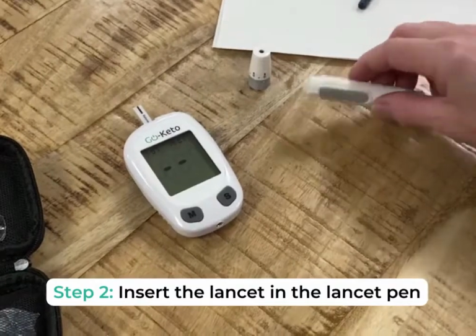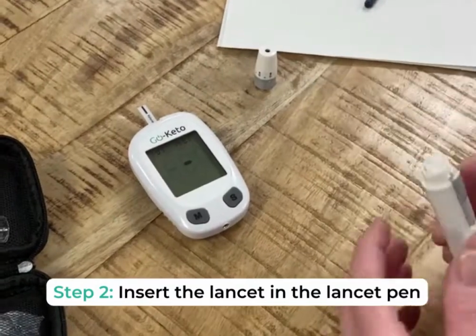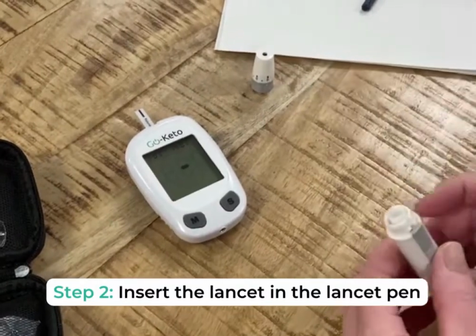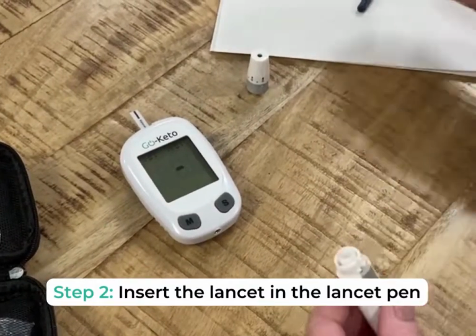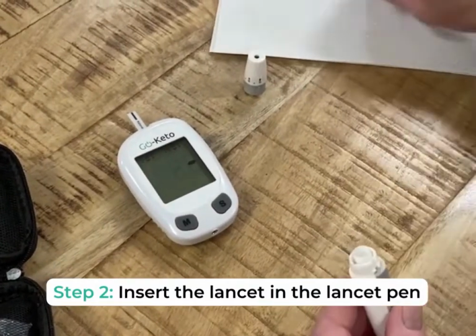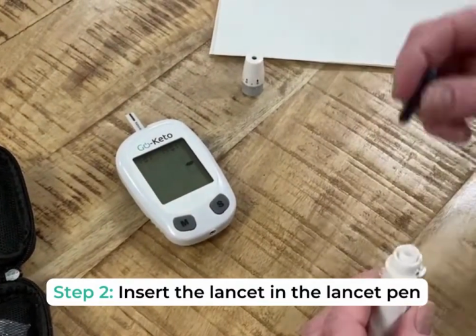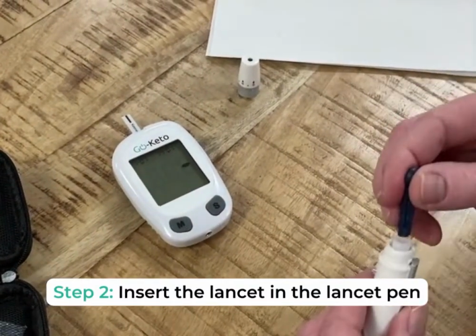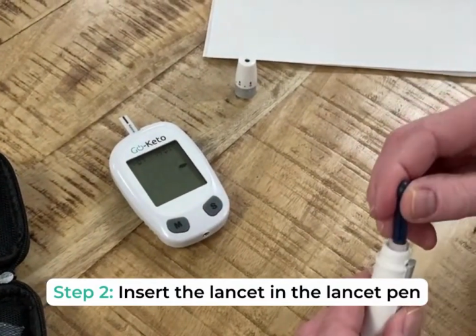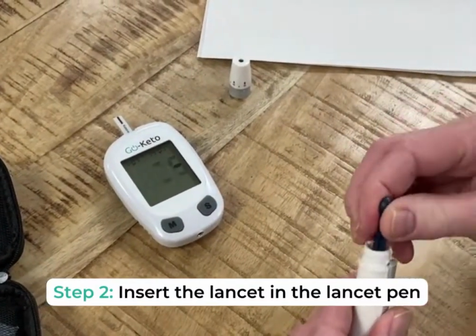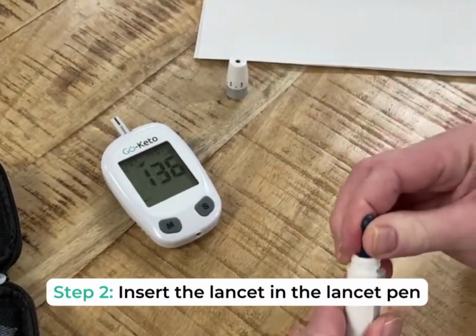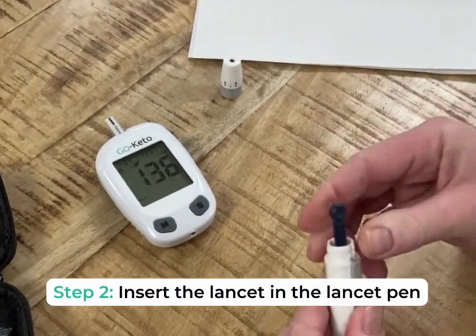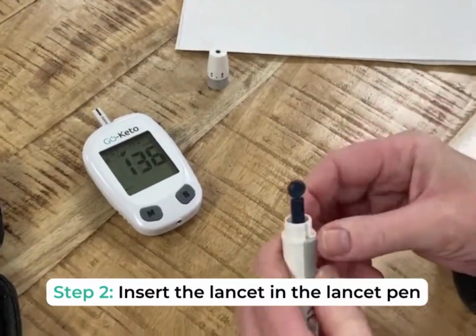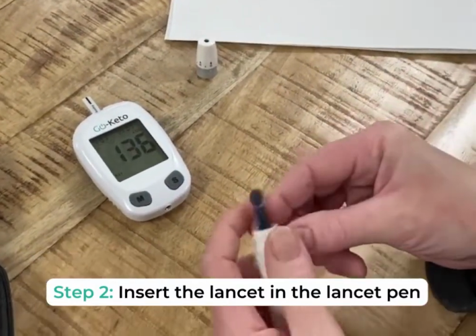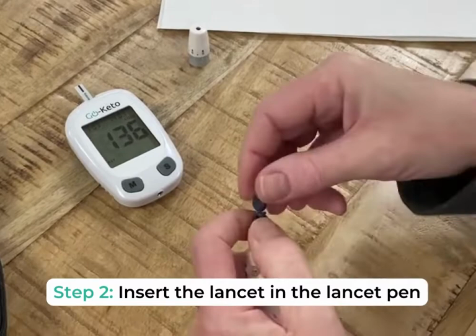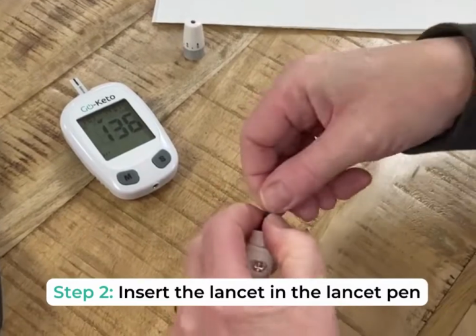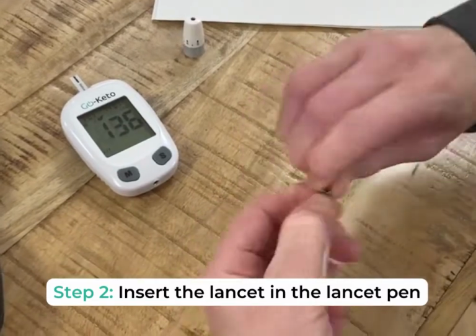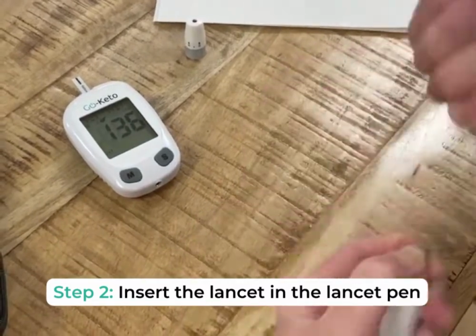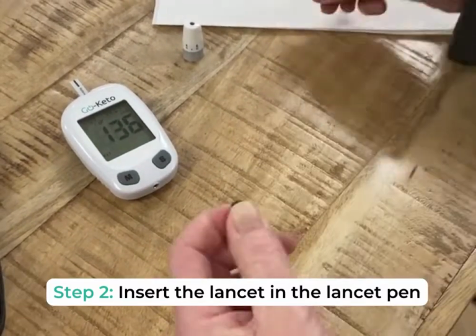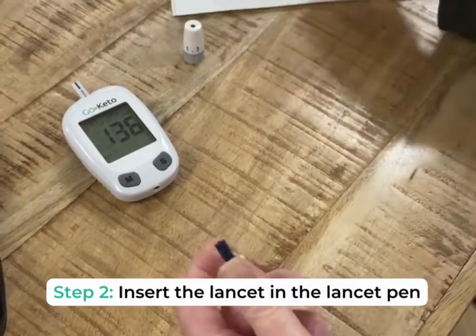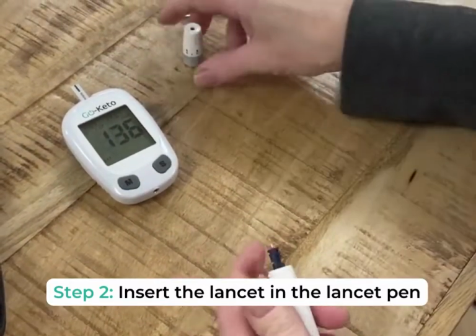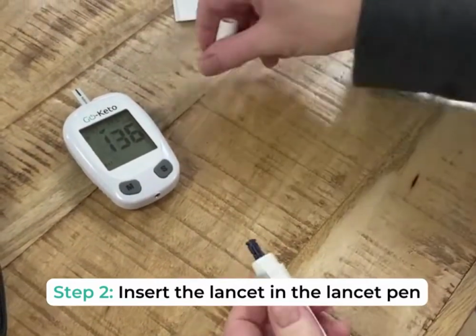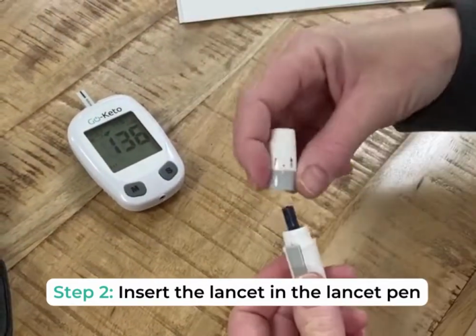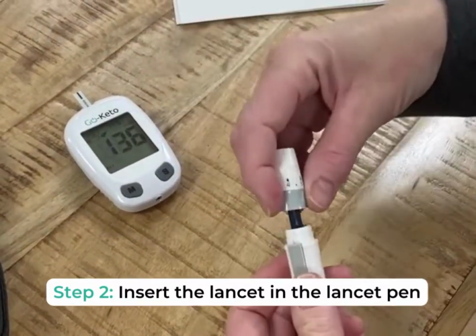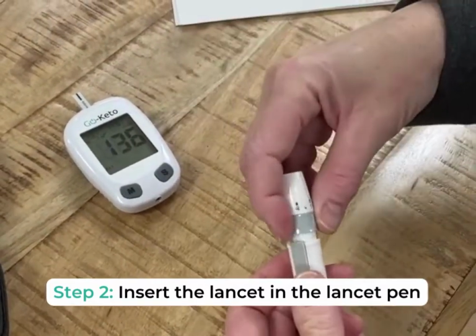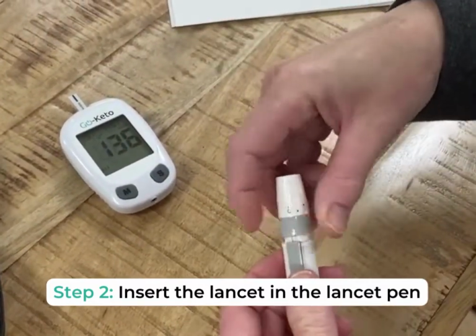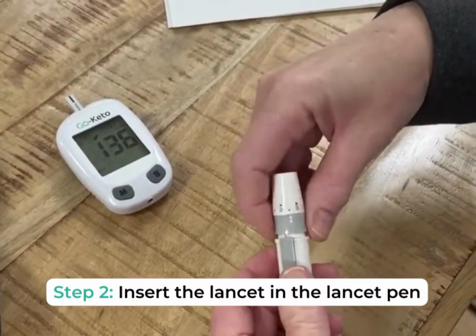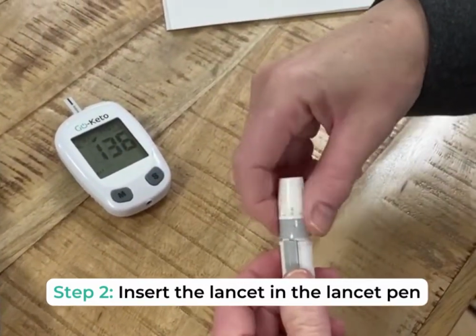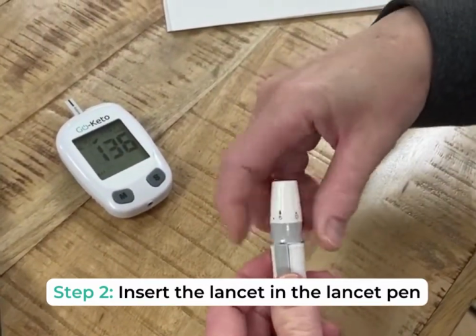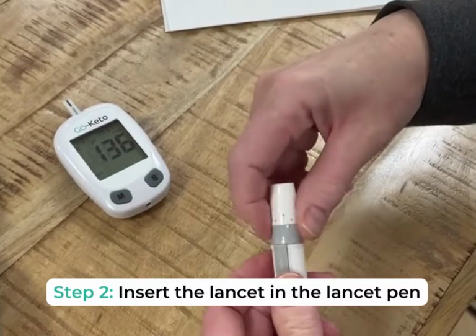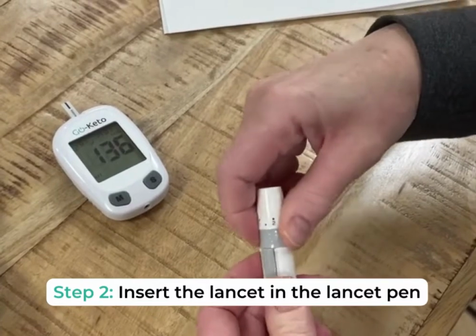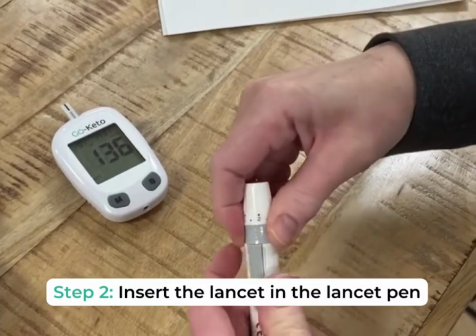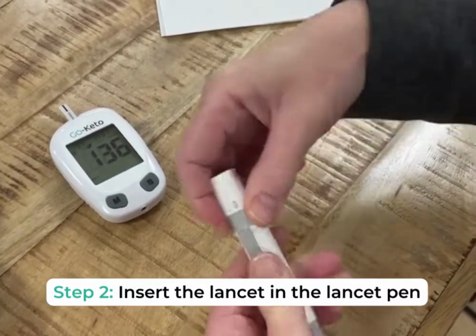Then you prepare the lancet pen for getting the little drop of blood you need for measuring your ketone. You put in the lancet and you scroll under it again. That's it.